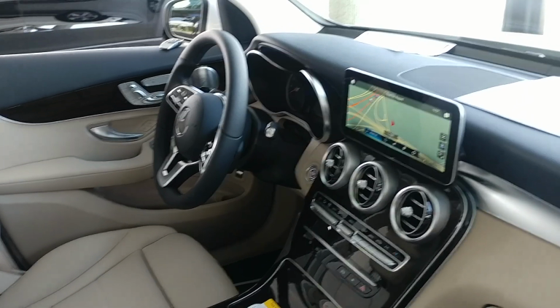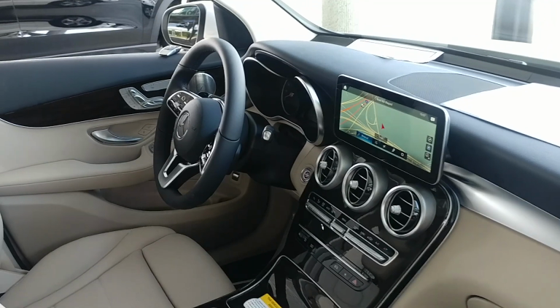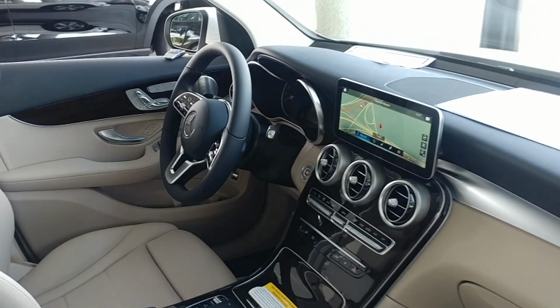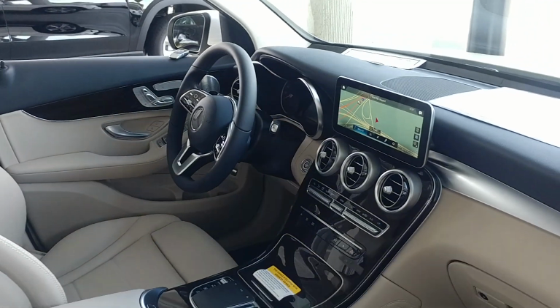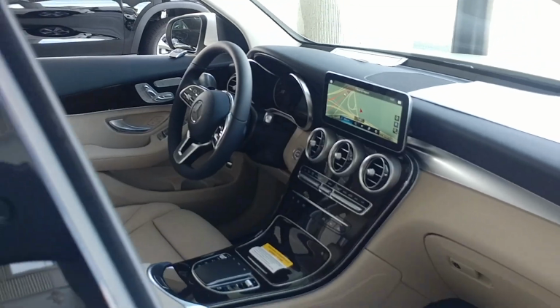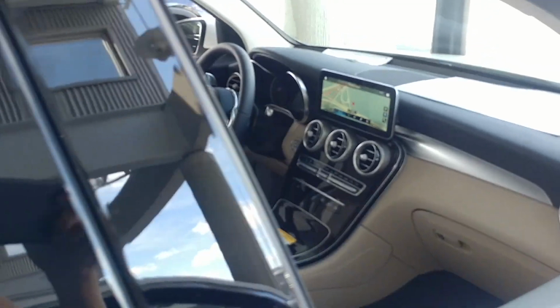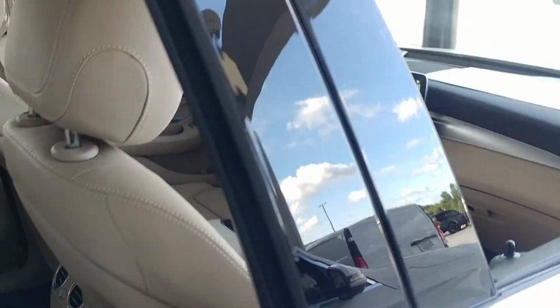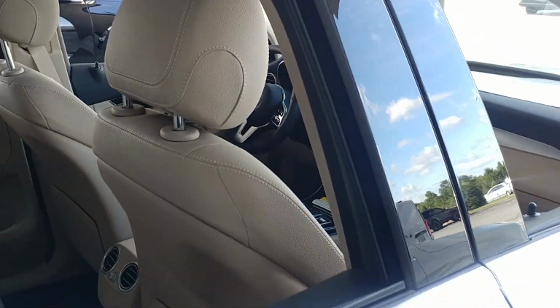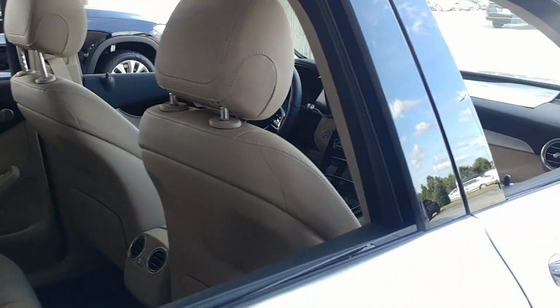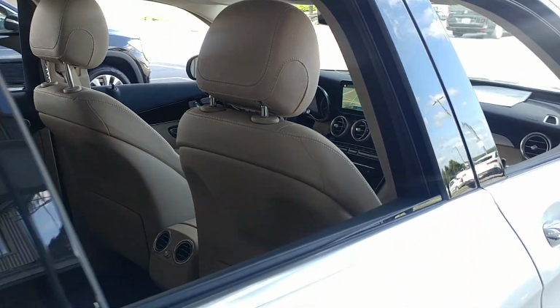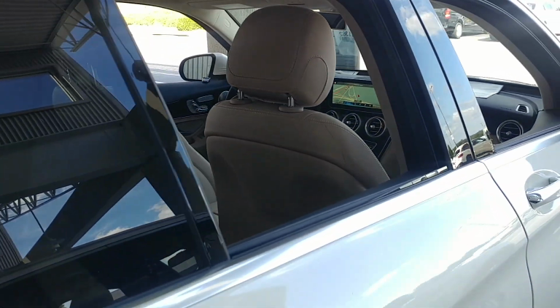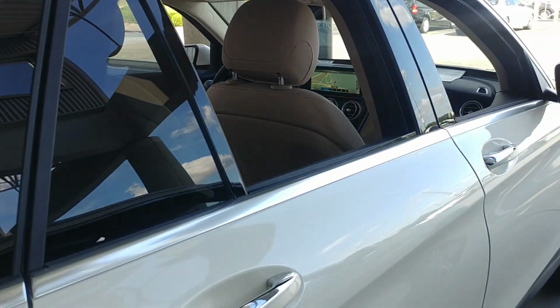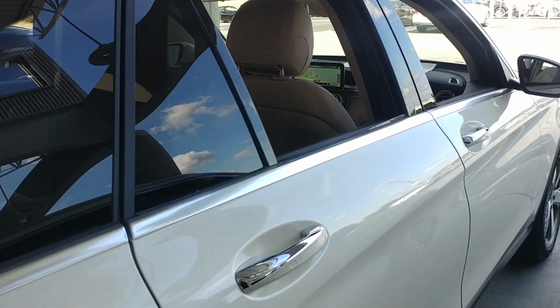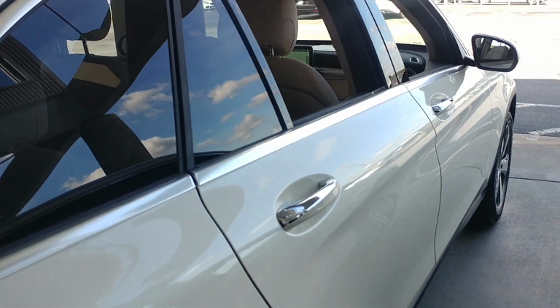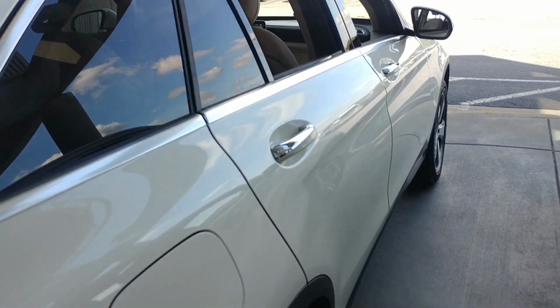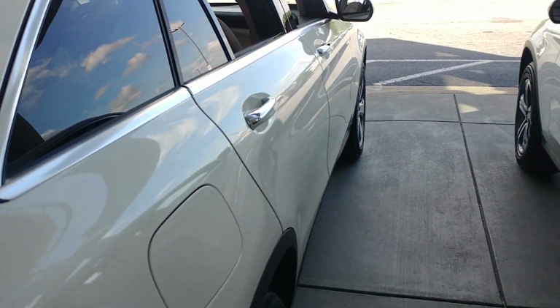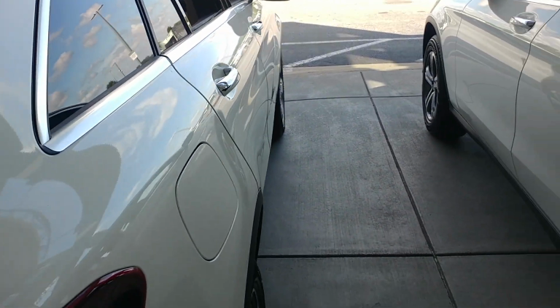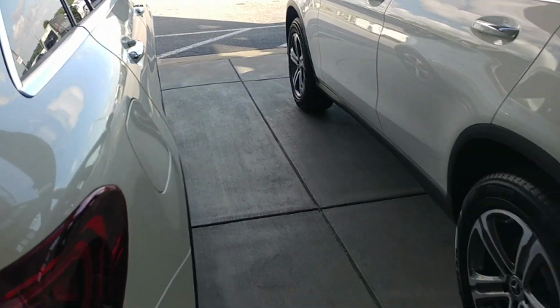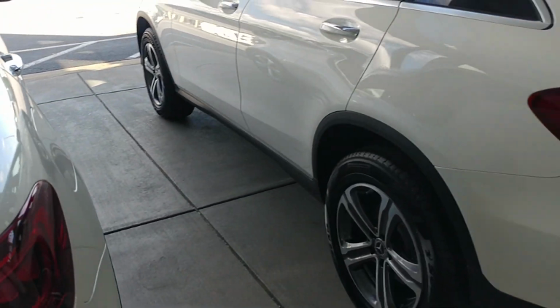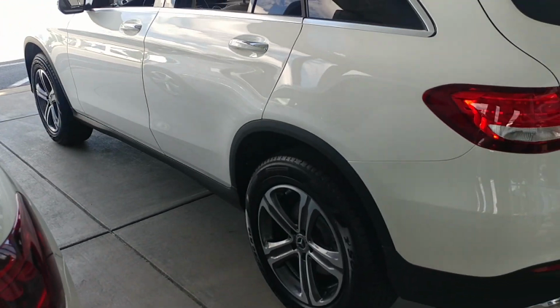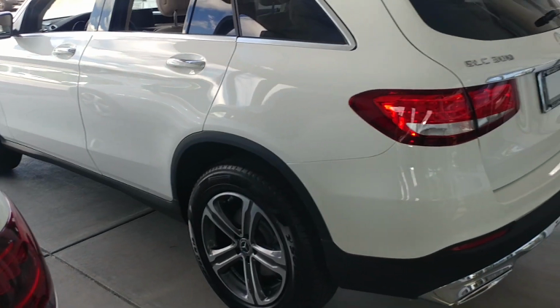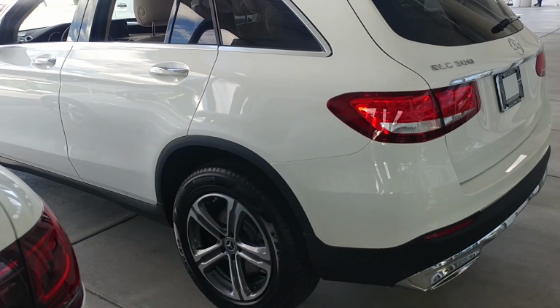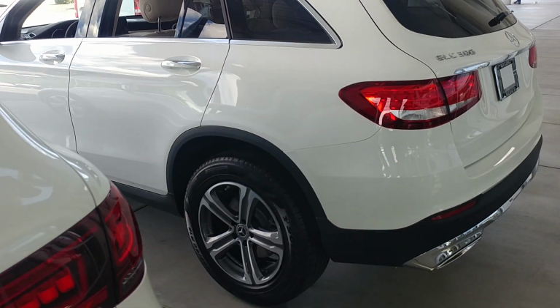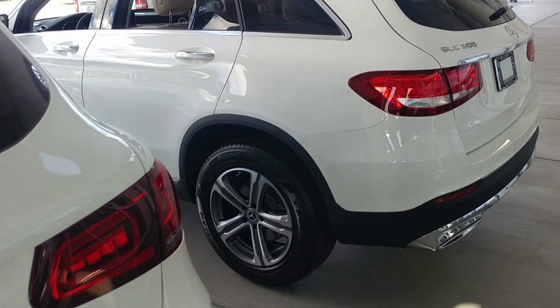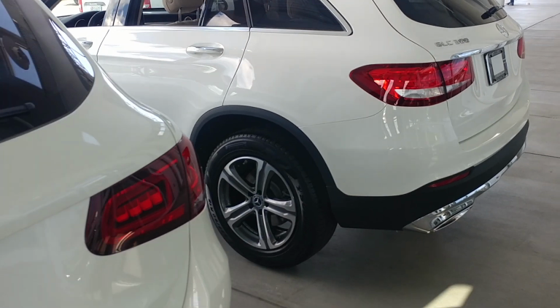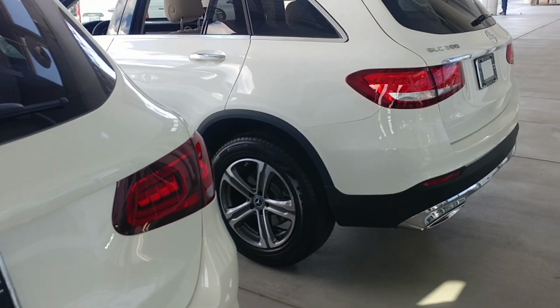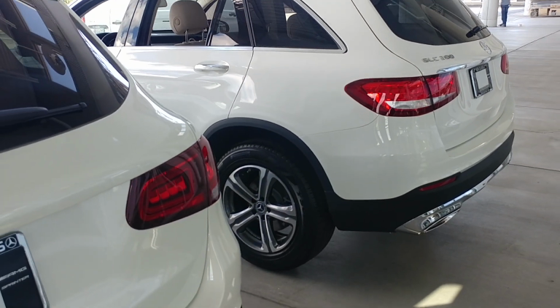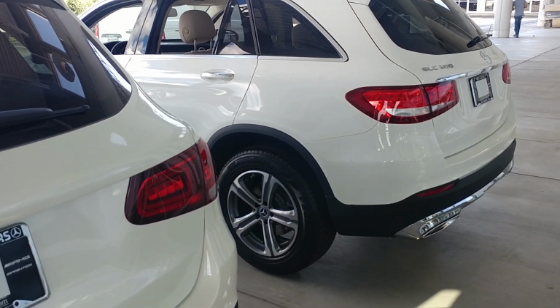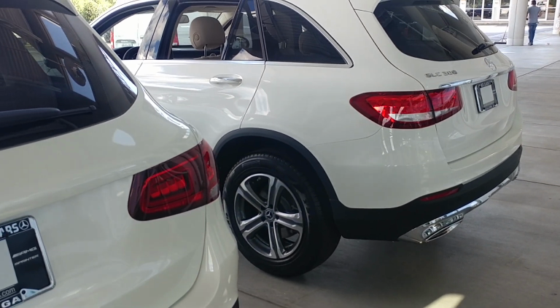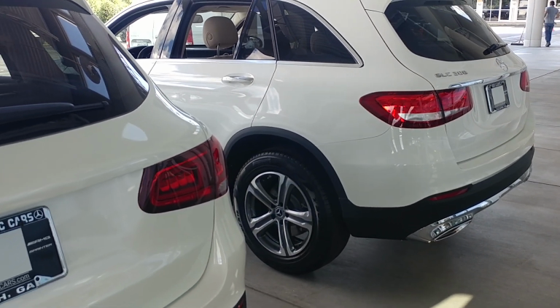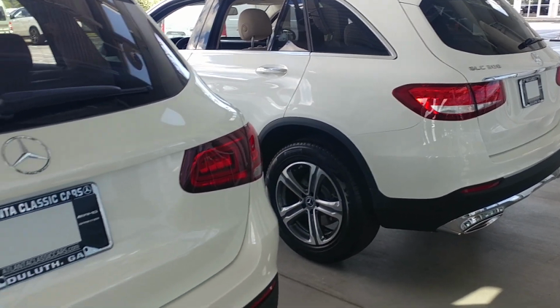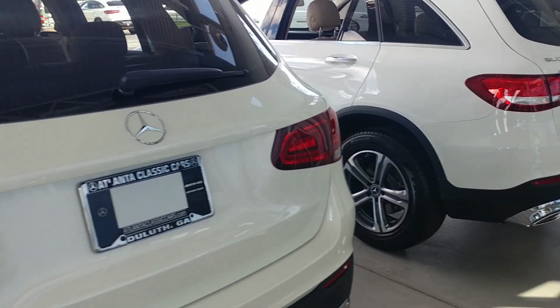LED headlamps and tail lights — I will walk back and show you those. The dimensions of the vehicle are the same. If you look there, from the 2019 to the 2020, it's a little darker and it's a different shape.